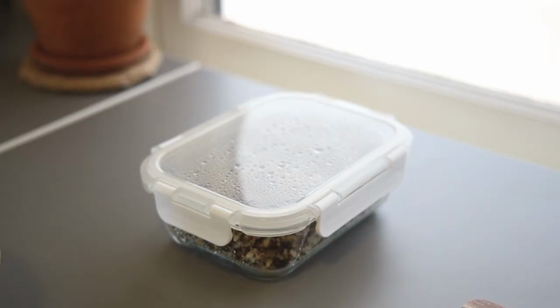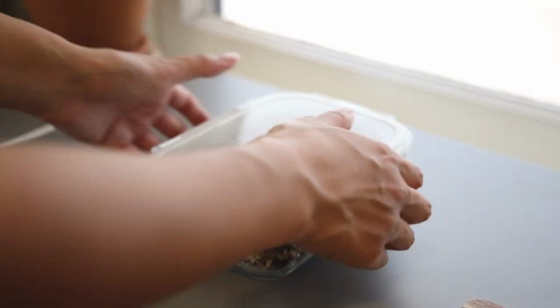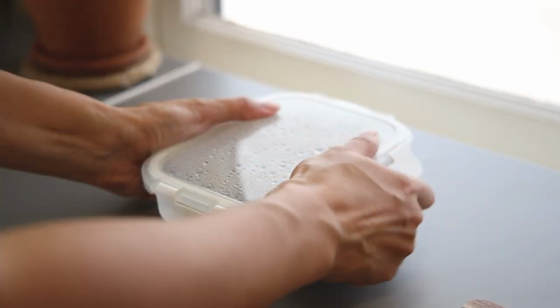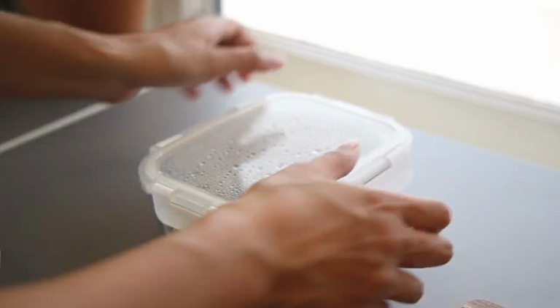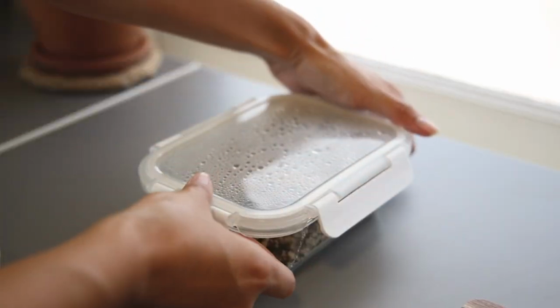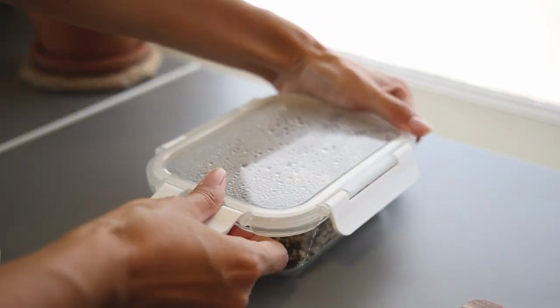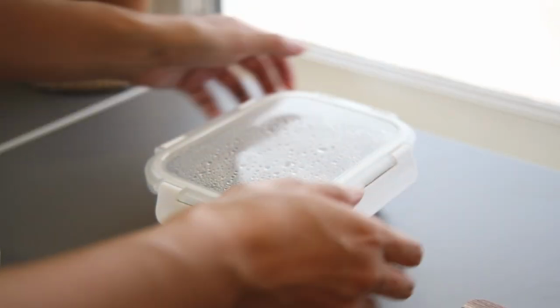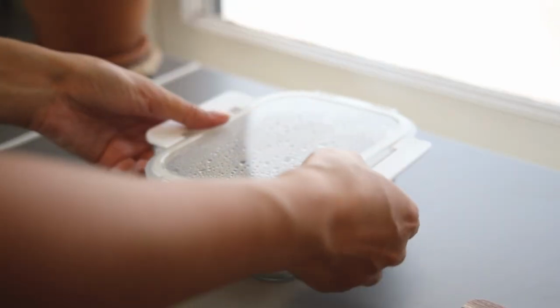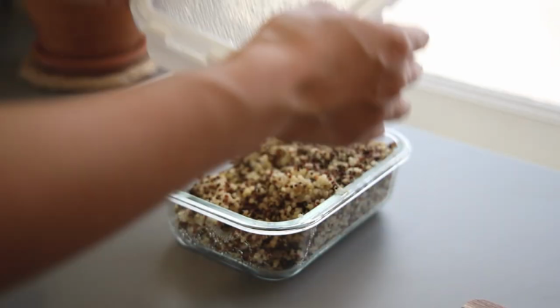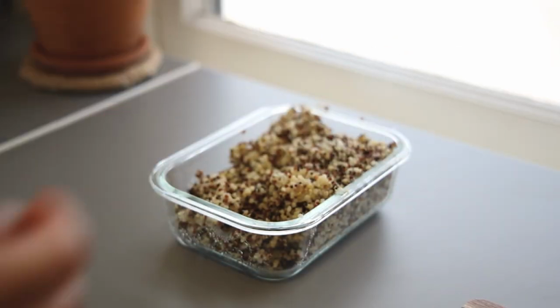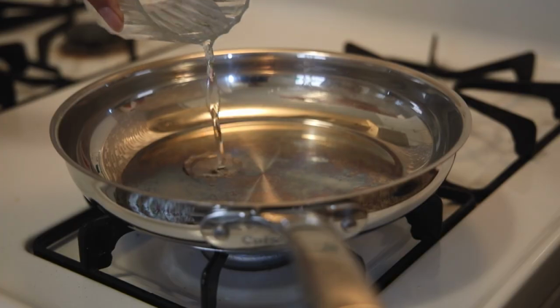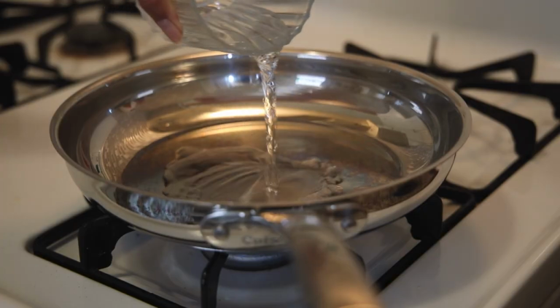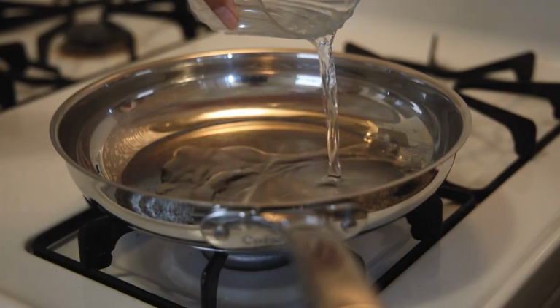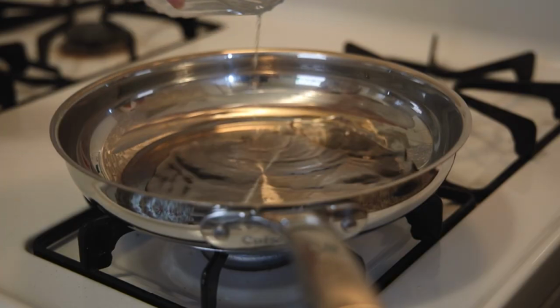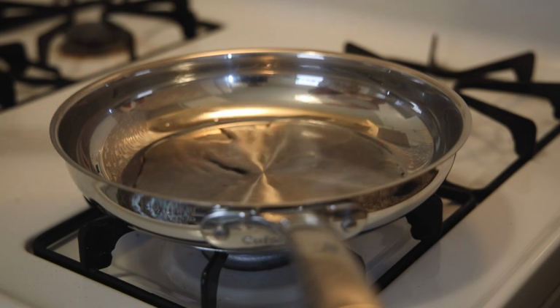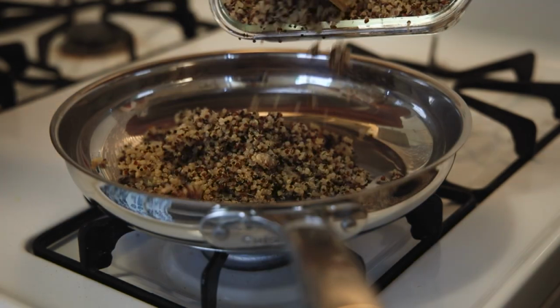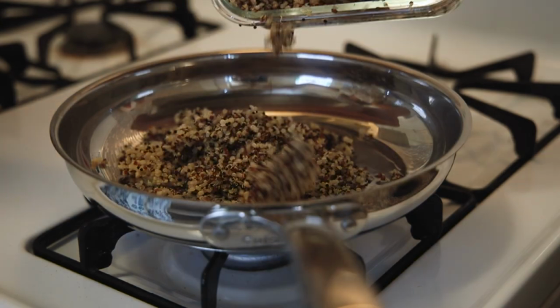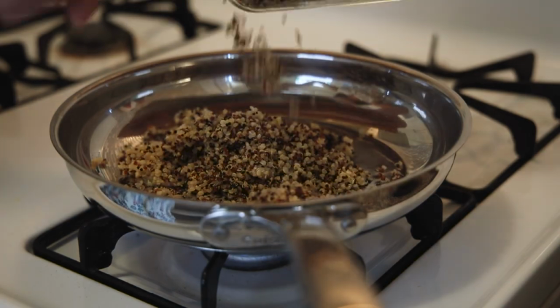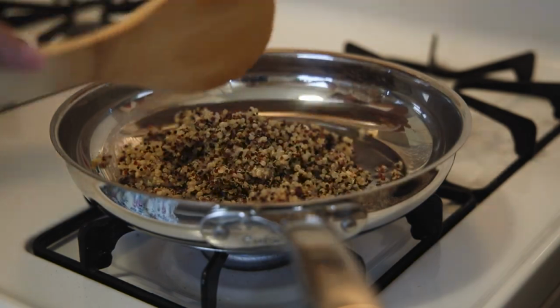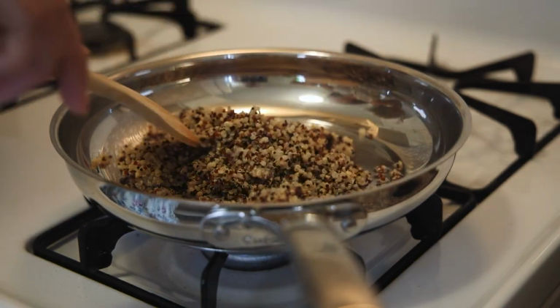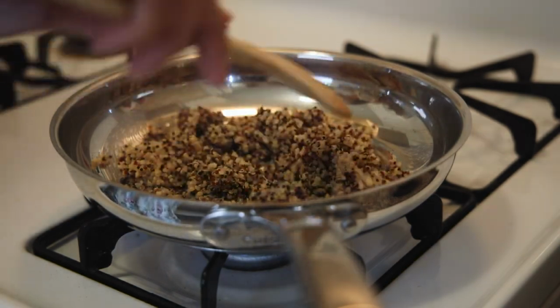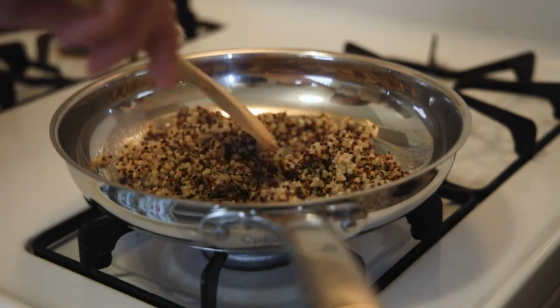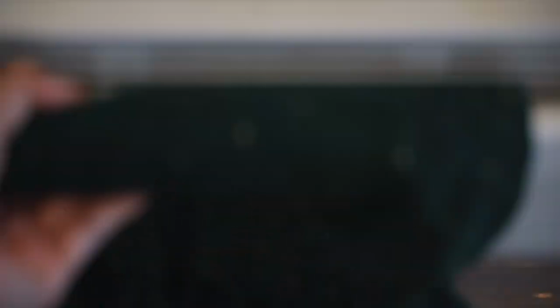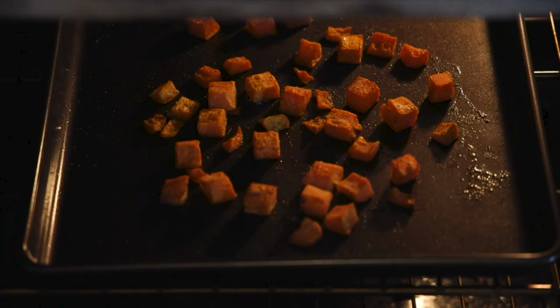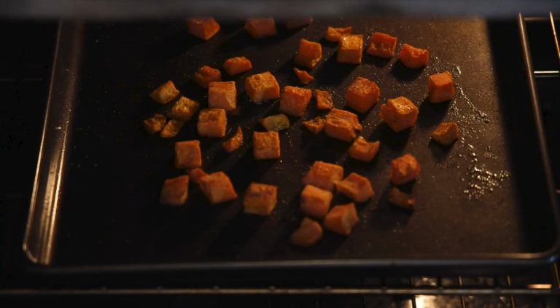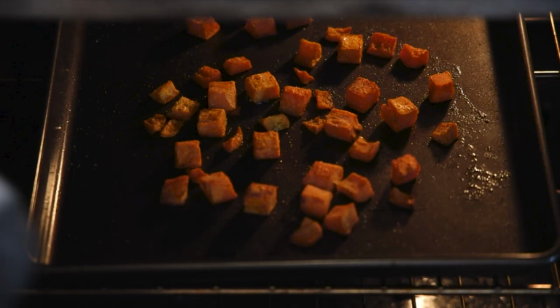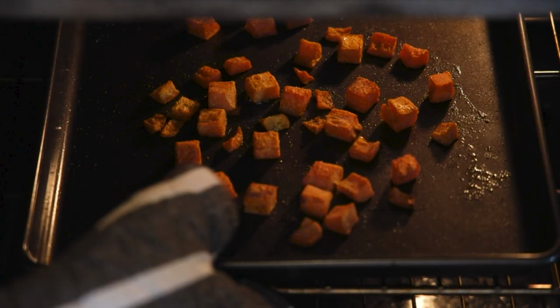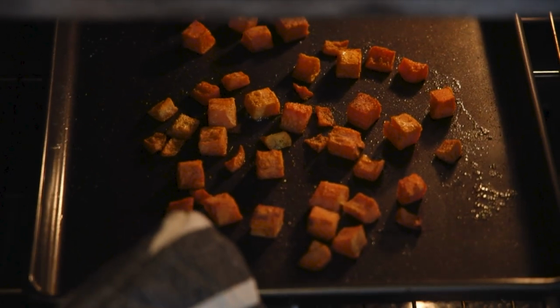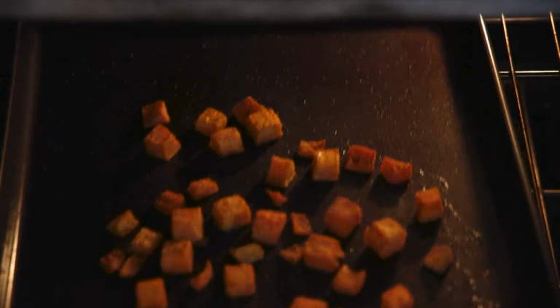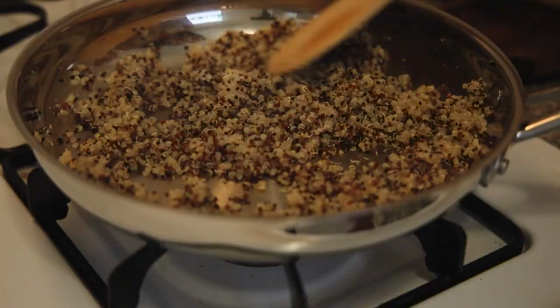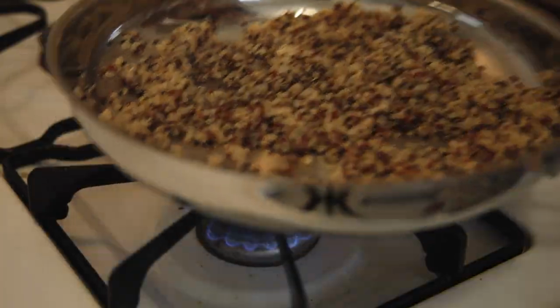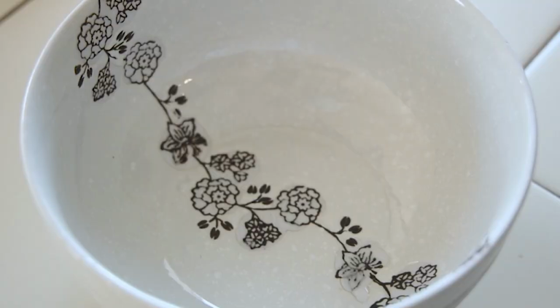As for the meal, all that's left is to reheat the leftover quinoa. I don't have a microwave, so I just reheat it on the stovetop with a little water. Then remove the butternut squash from the oven and assemble my quinoa bowl.